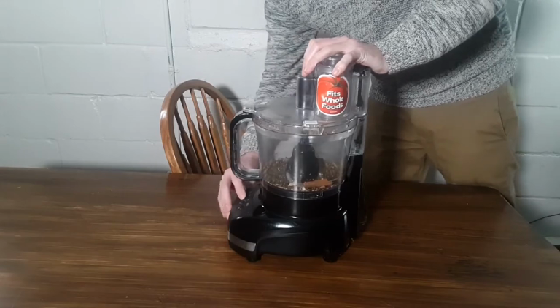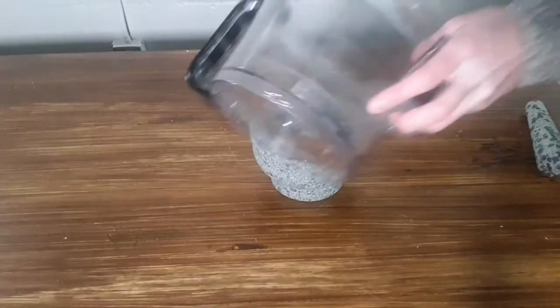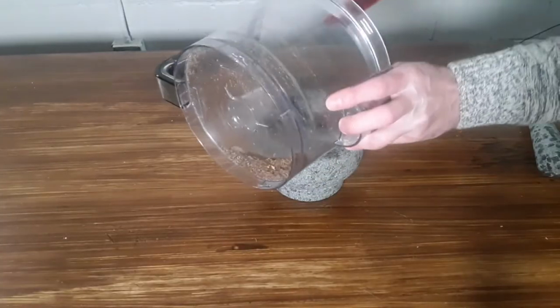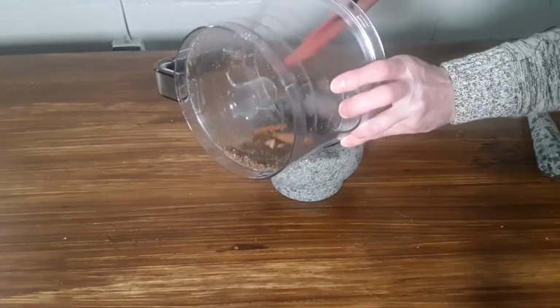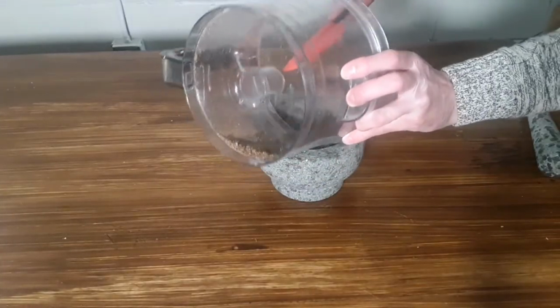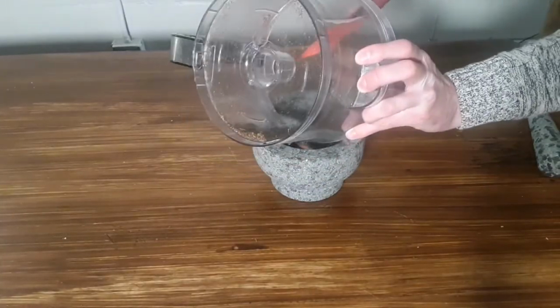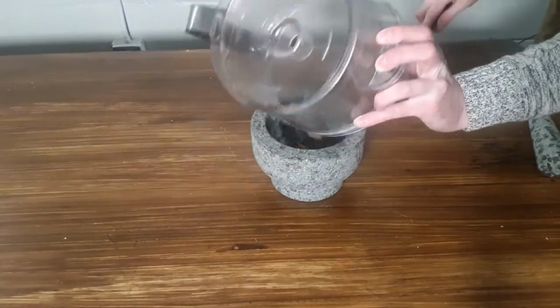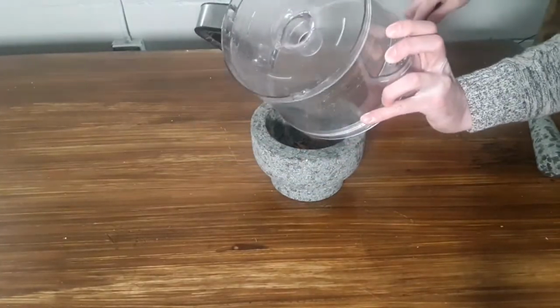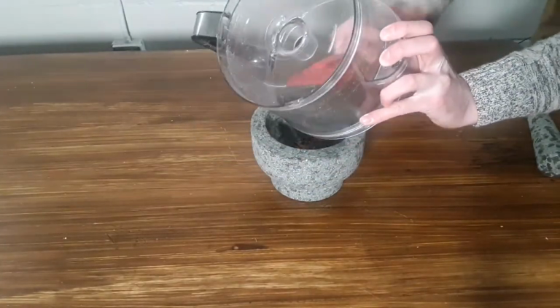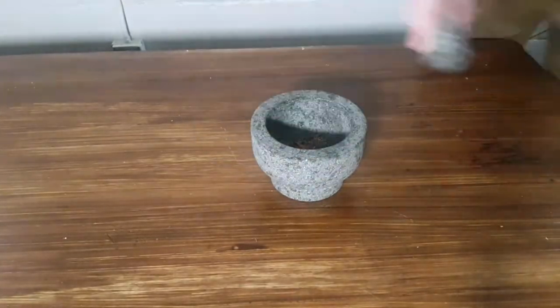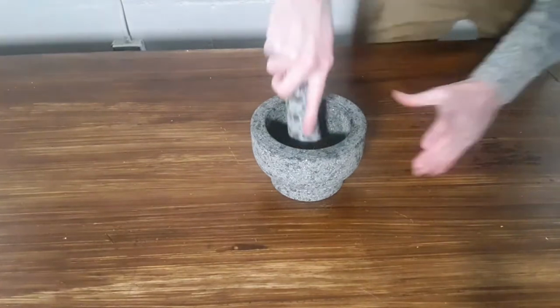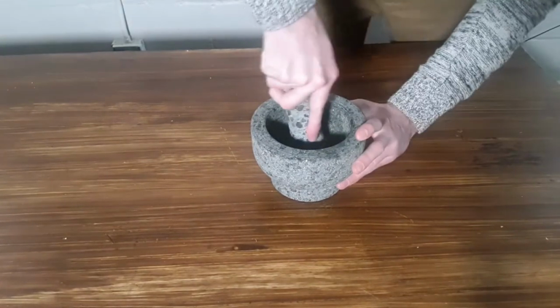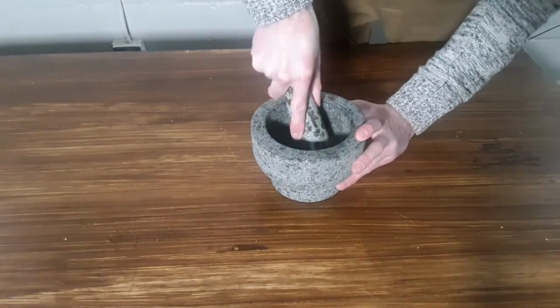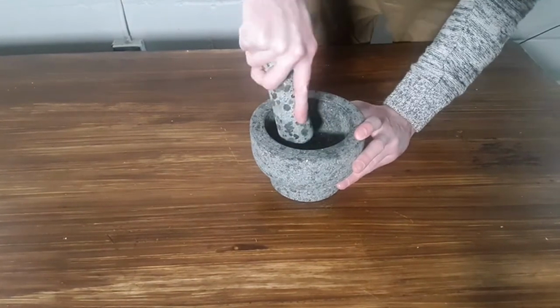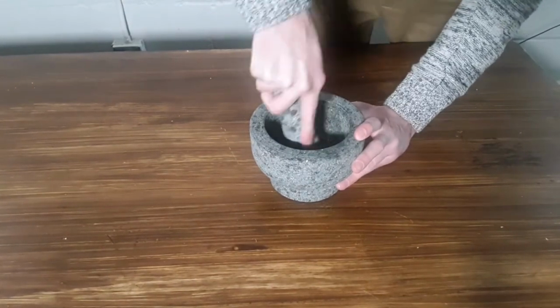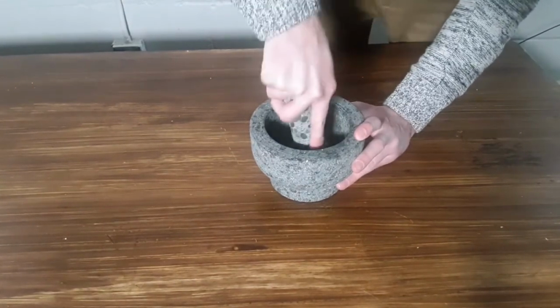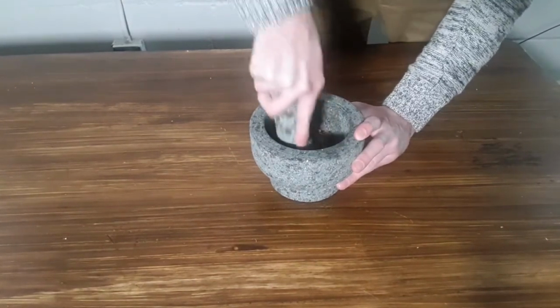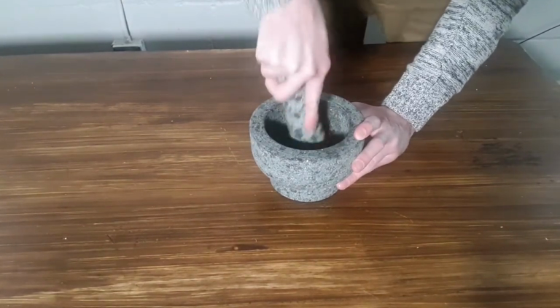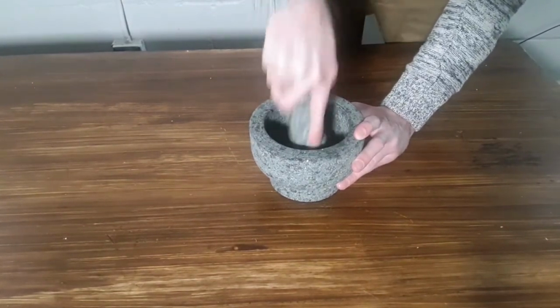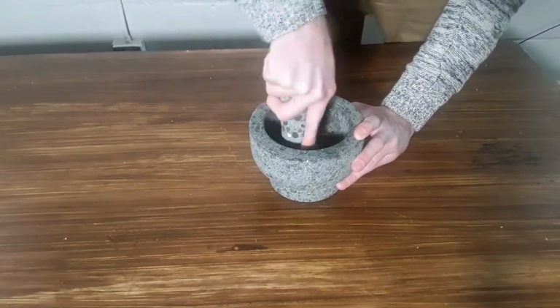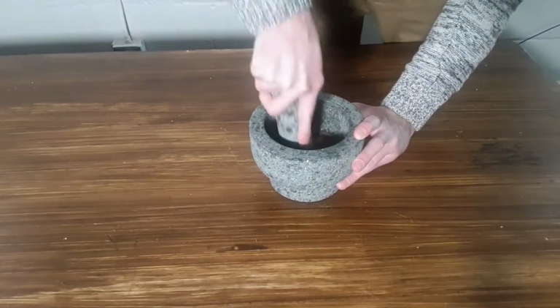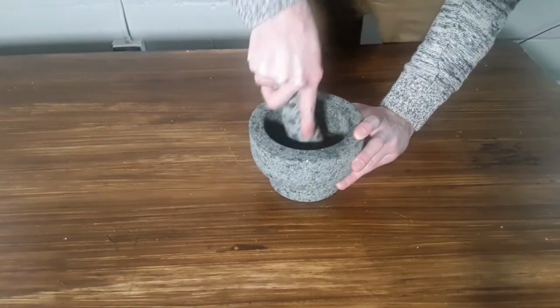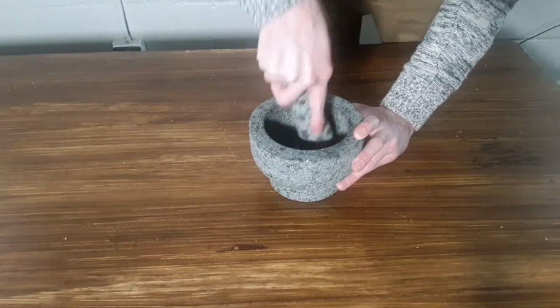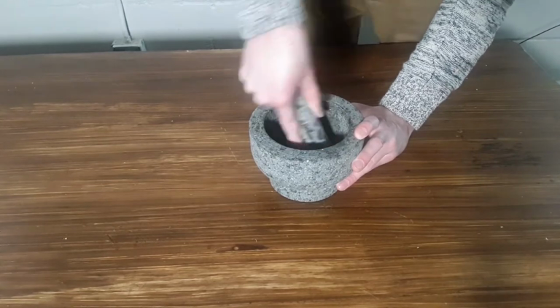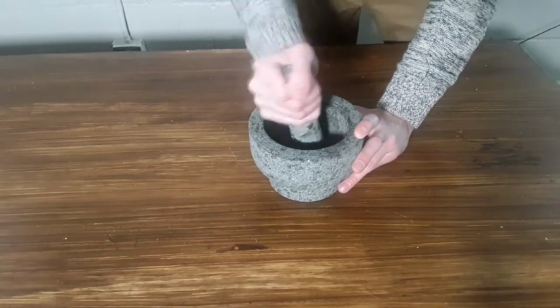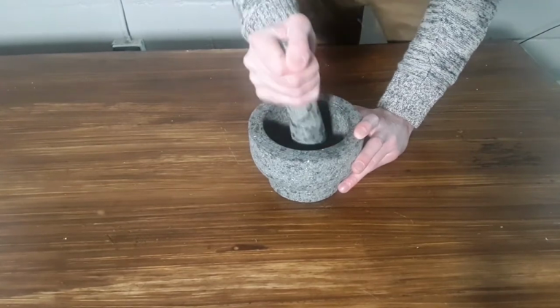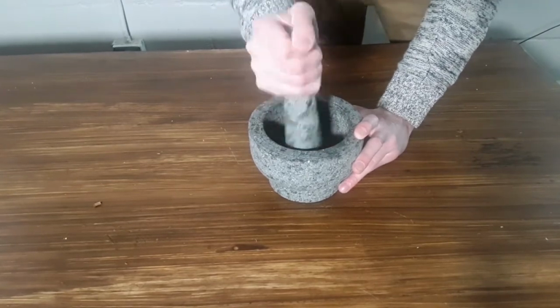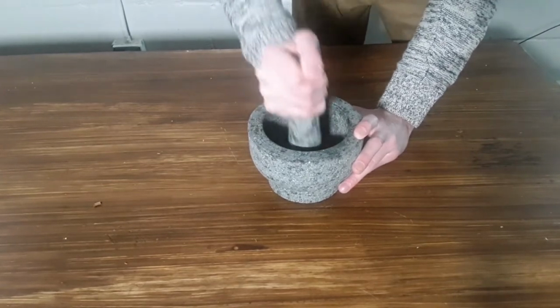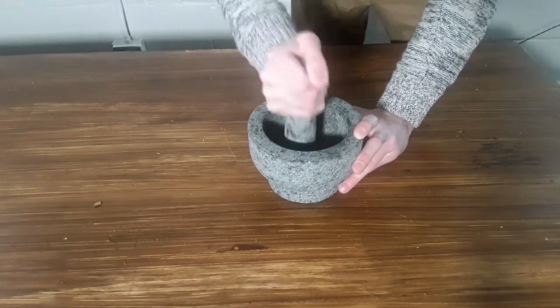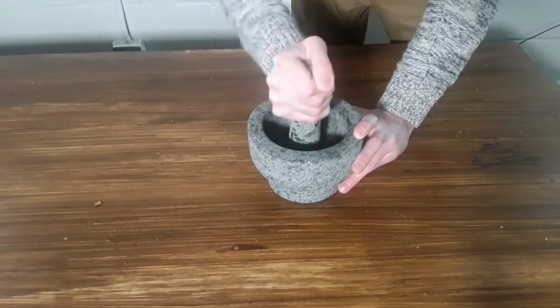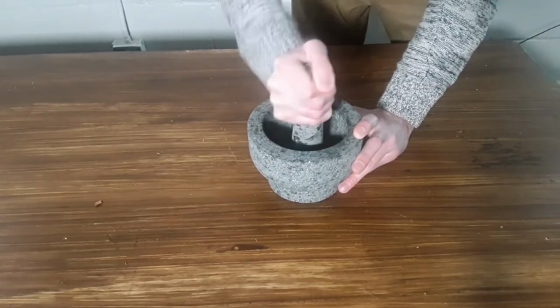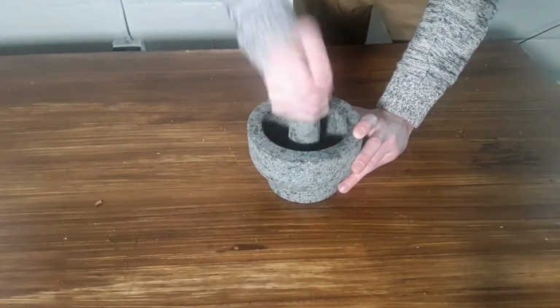And like I said there's nothing like going old-school and grinding our seasoning up by hand. Now here's the thing — earlier on I toasted up some cardamom pods, and cardamom pods are not part of Chinese five-spice.